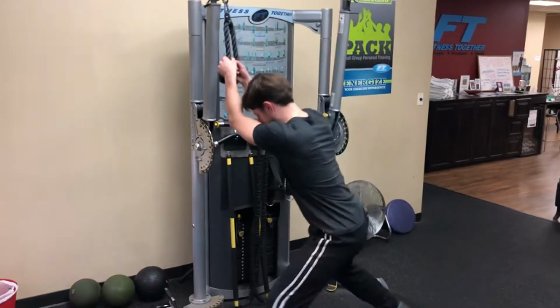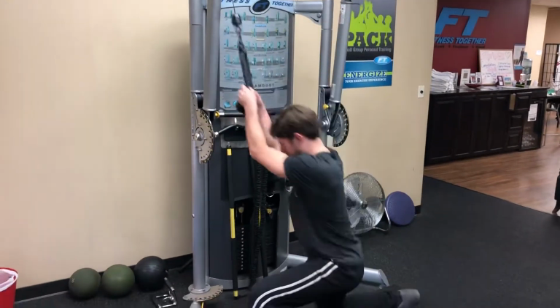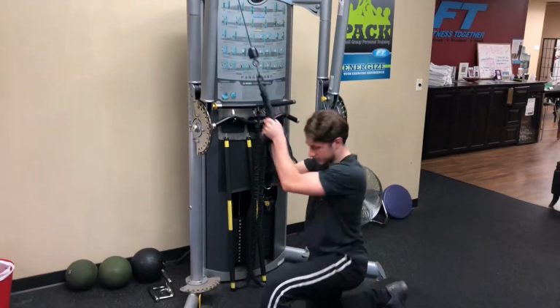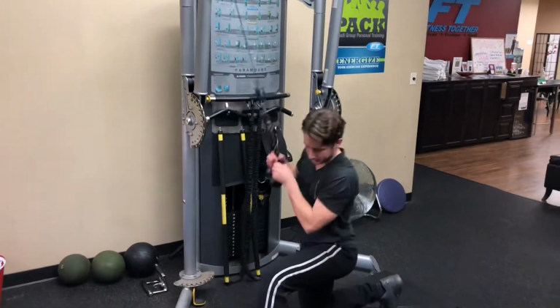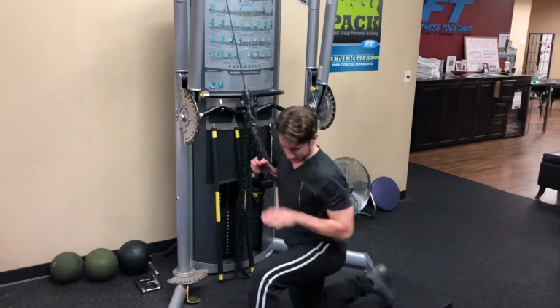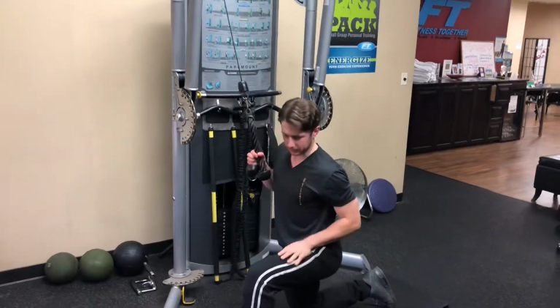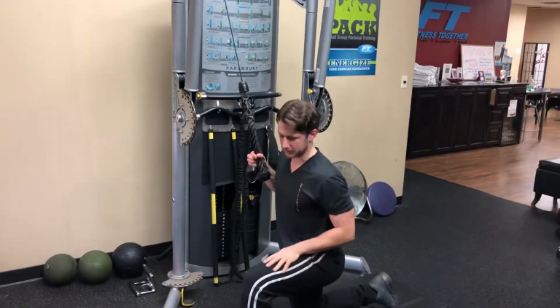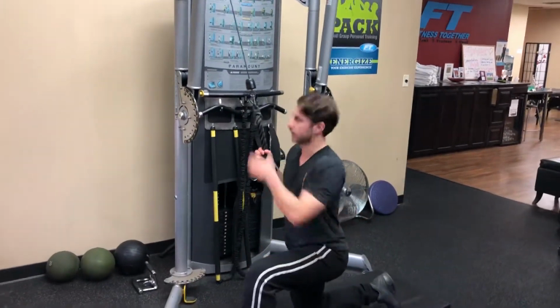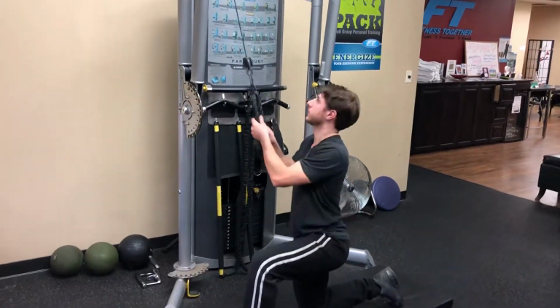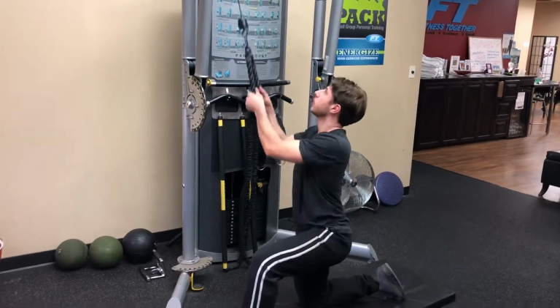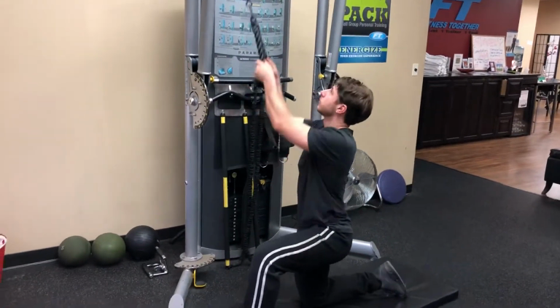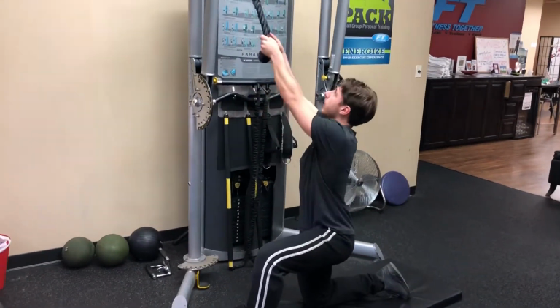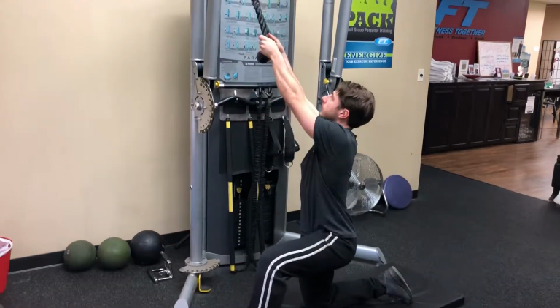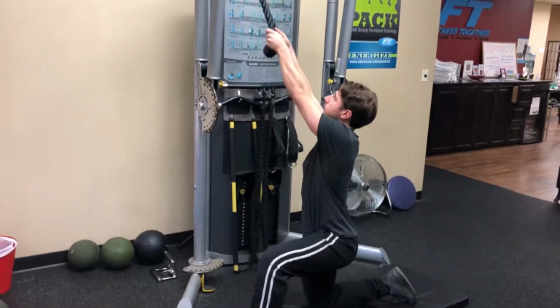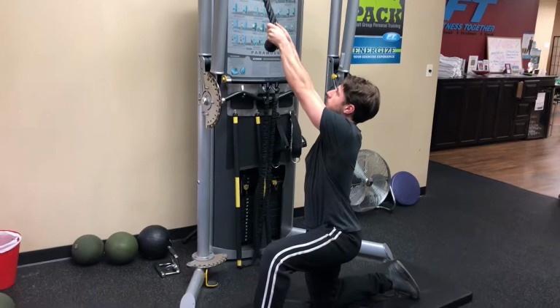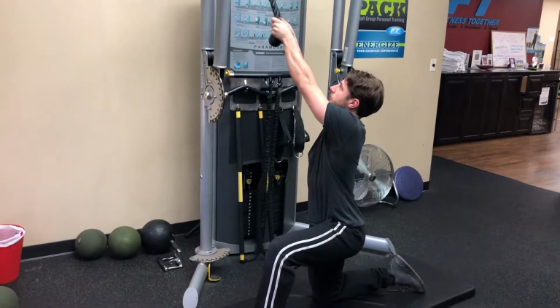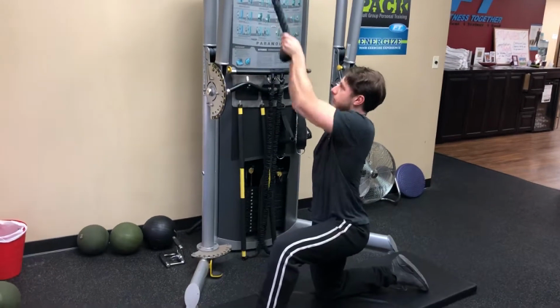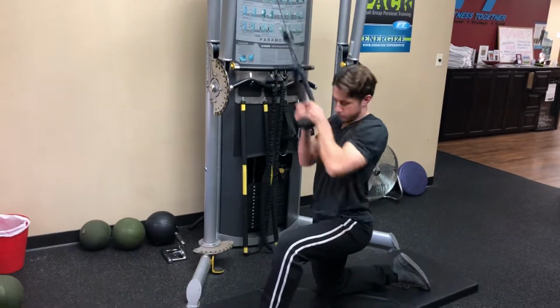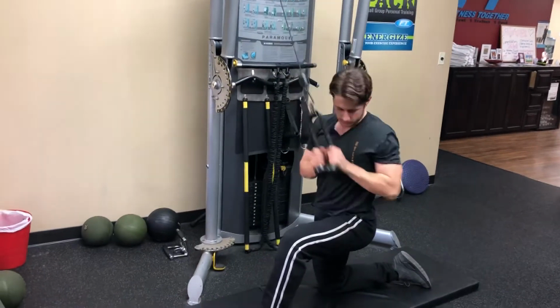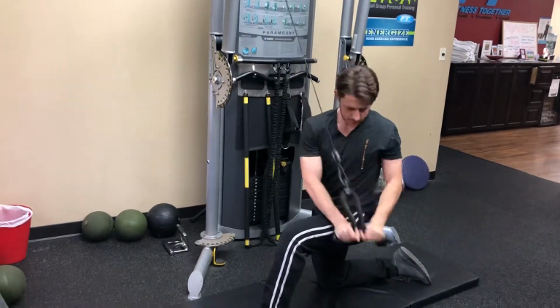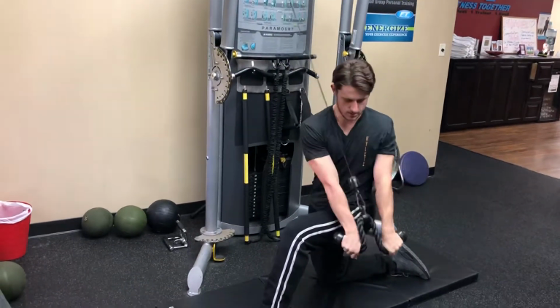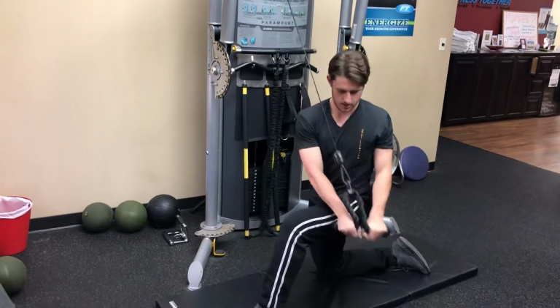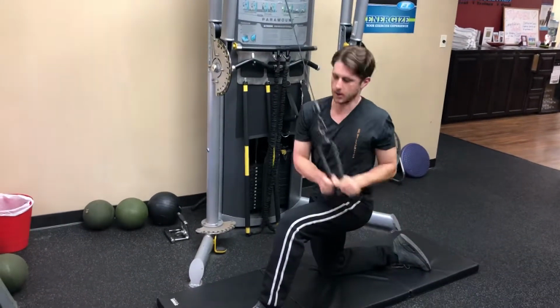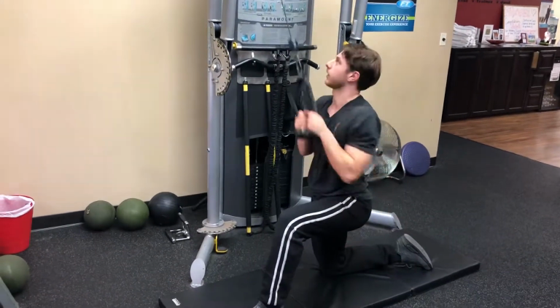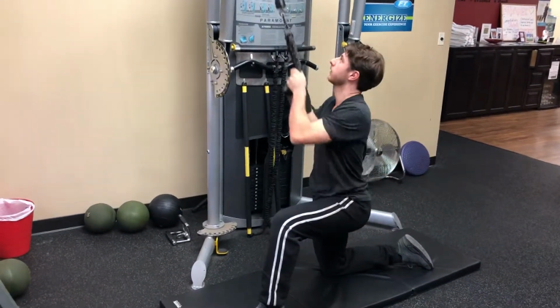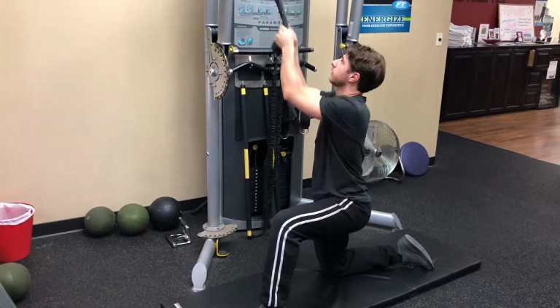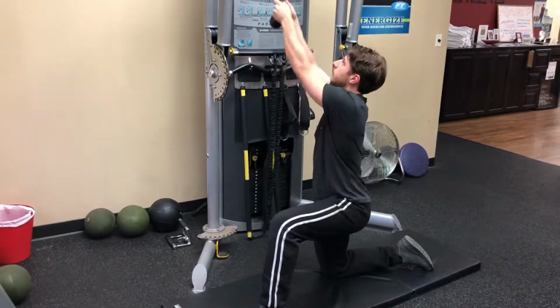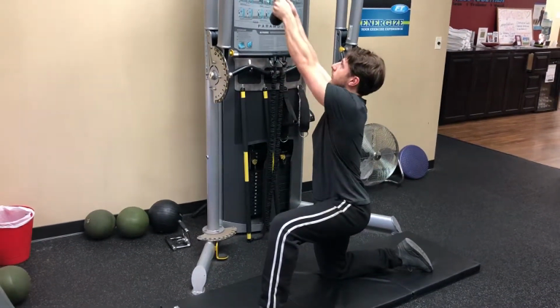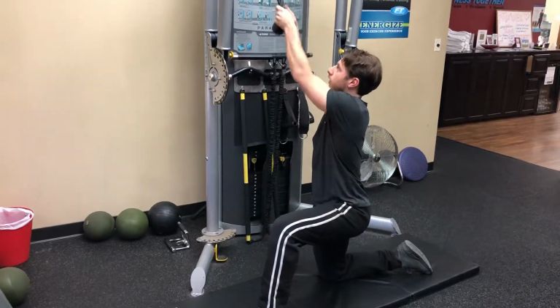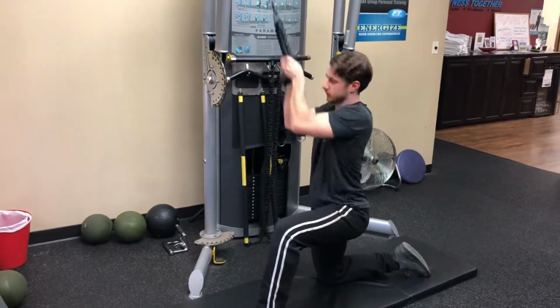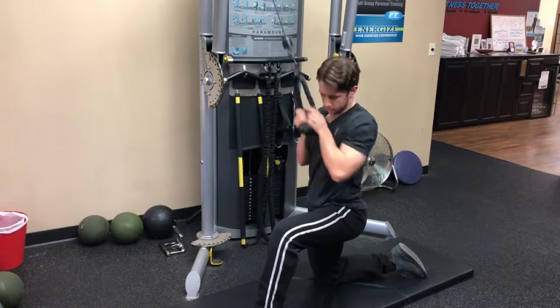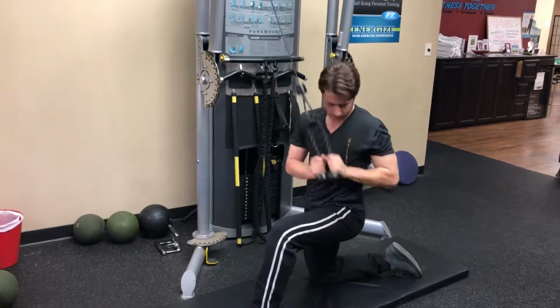So you're going to start with one knee — this knee is going to be the one you're going out on. You're going to start here, come through the chest, and out and down. Start here watching it with your eyes the whole time.